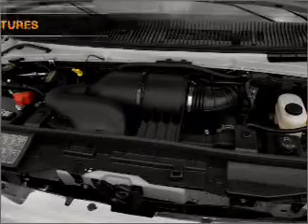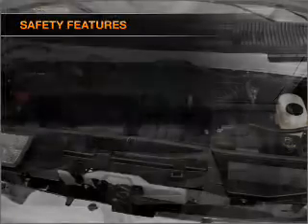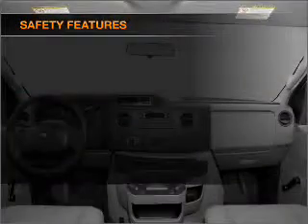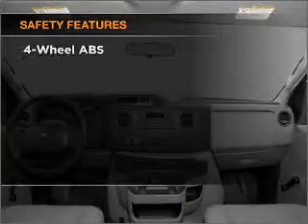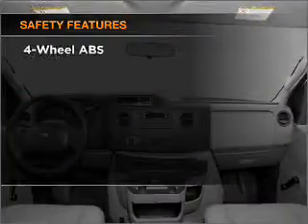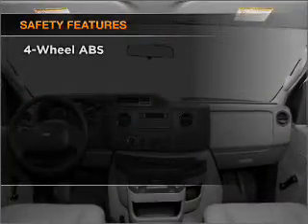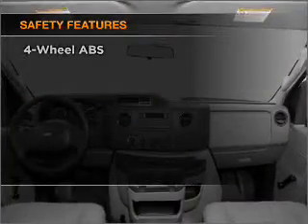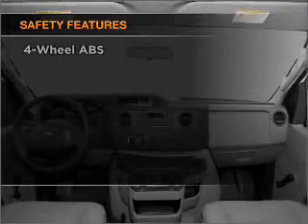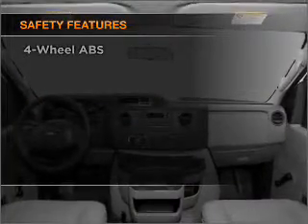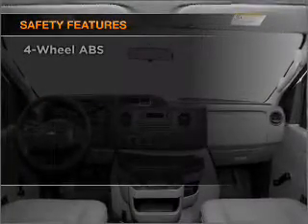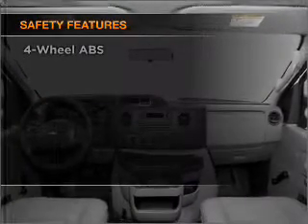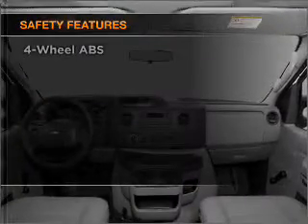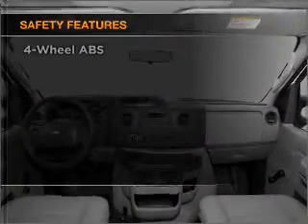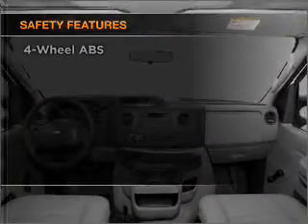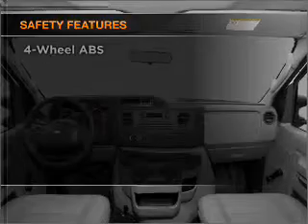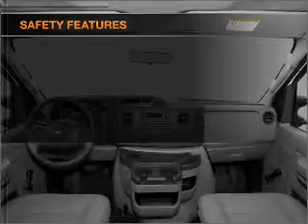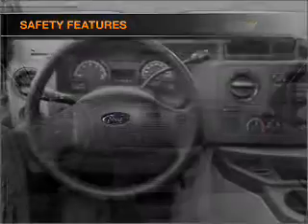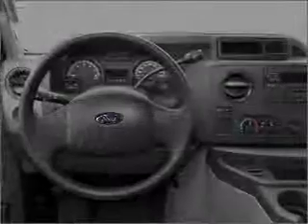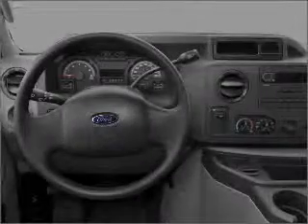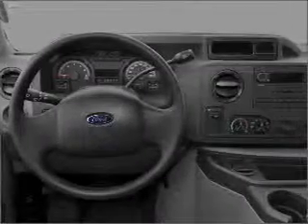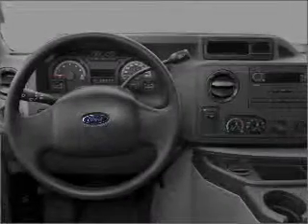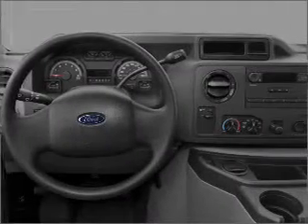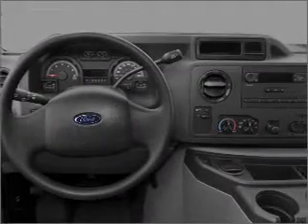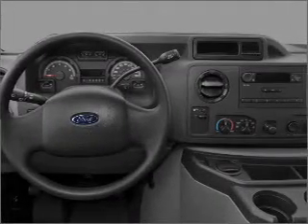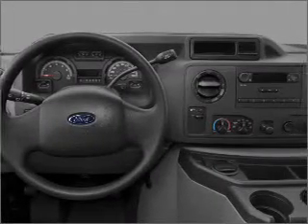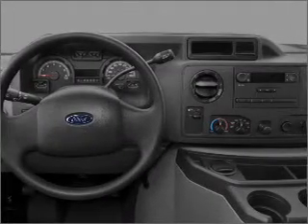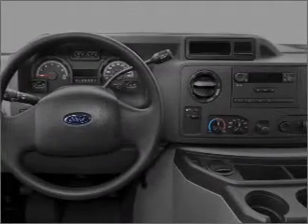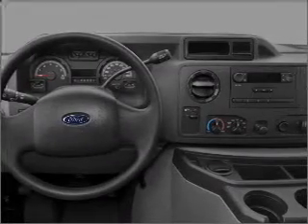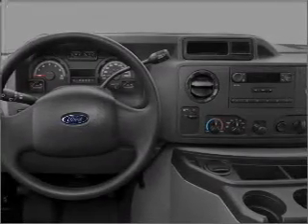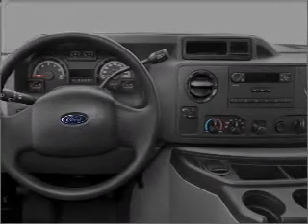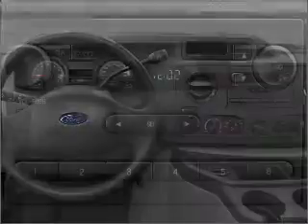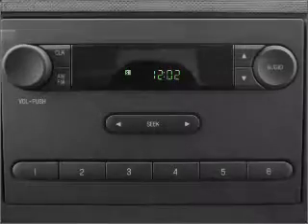If safety is a high priority, rest assured knowing that these top safety components are included: front ventilated disc brakes and stability control. Call today to schedule a test drive.